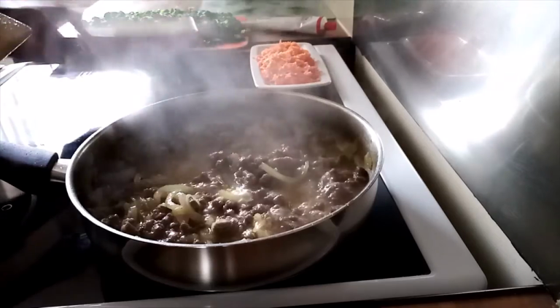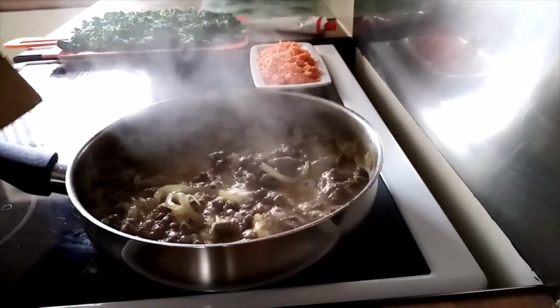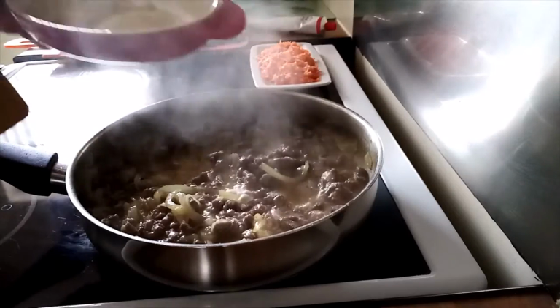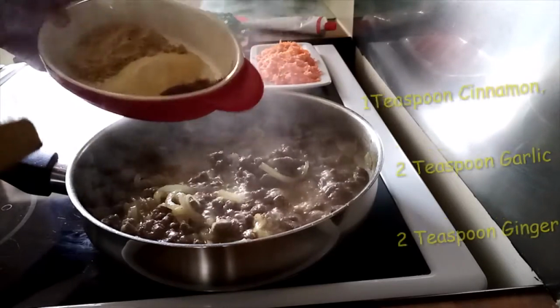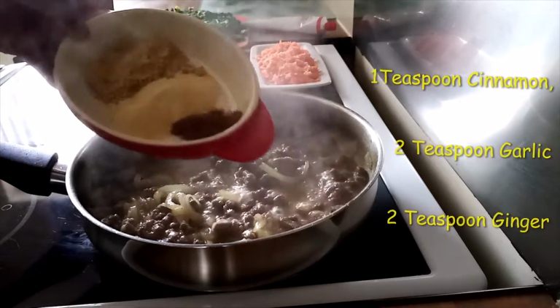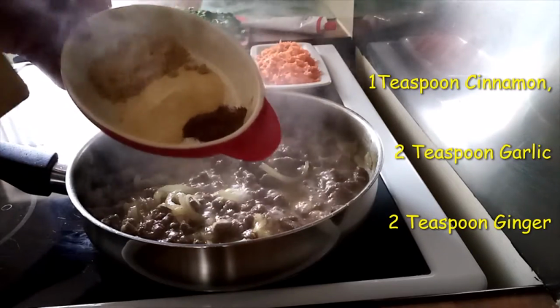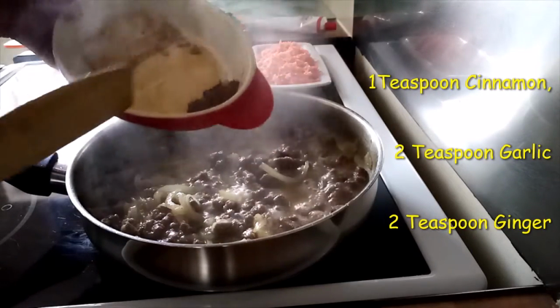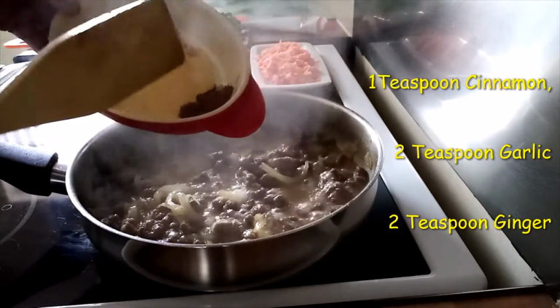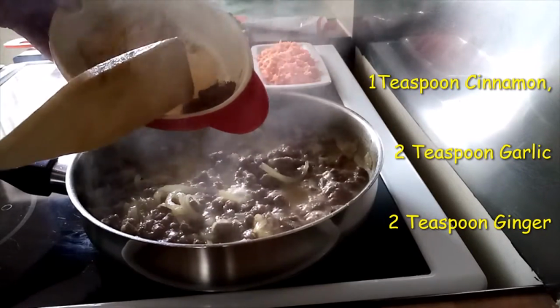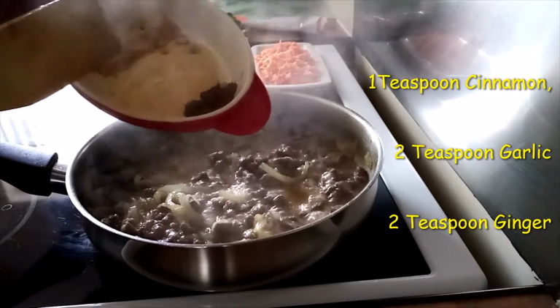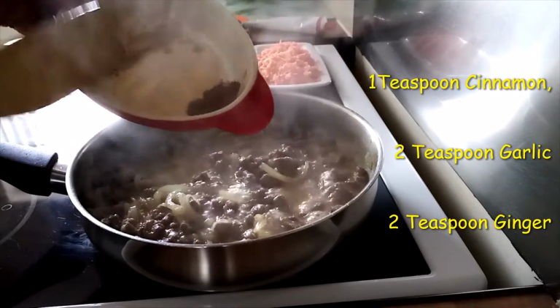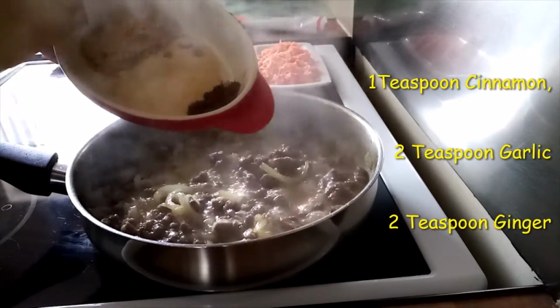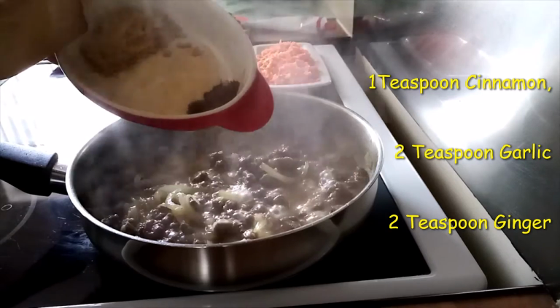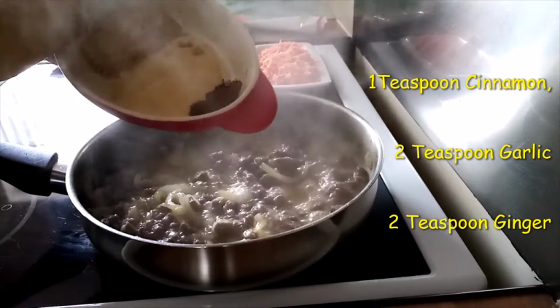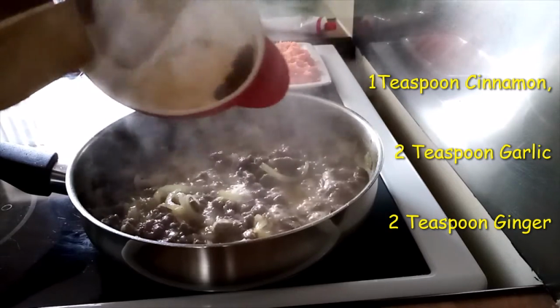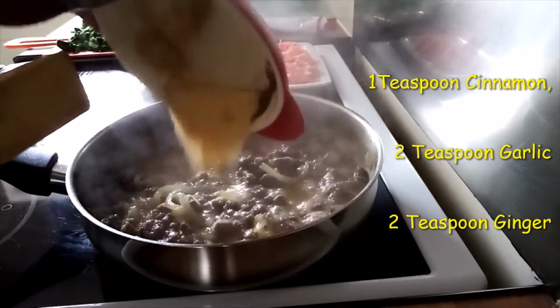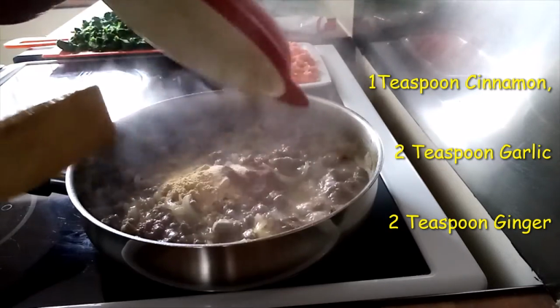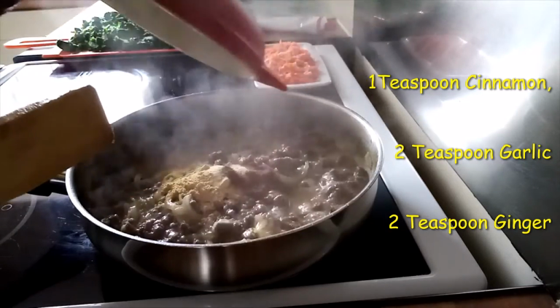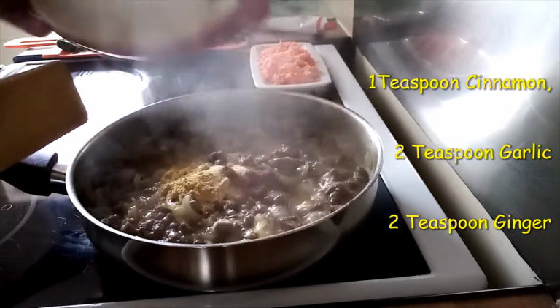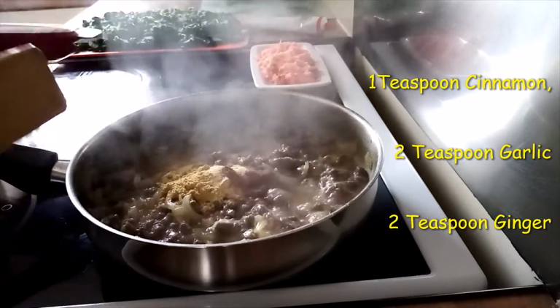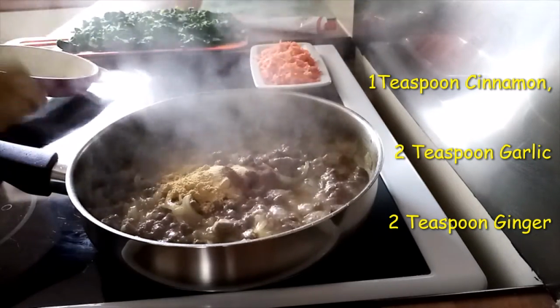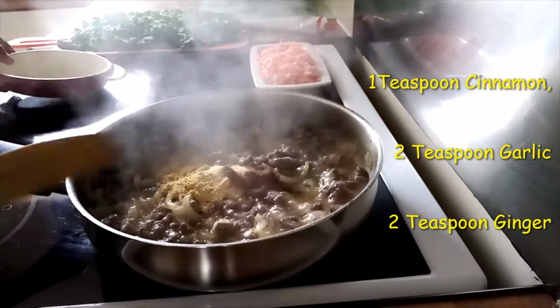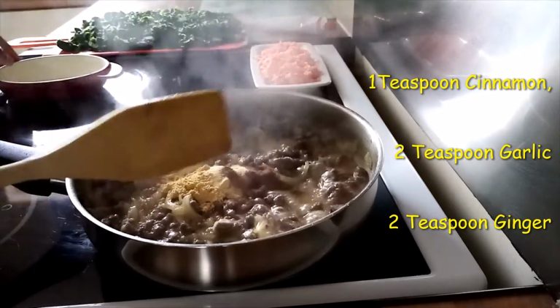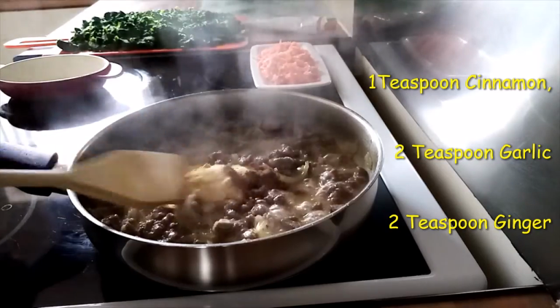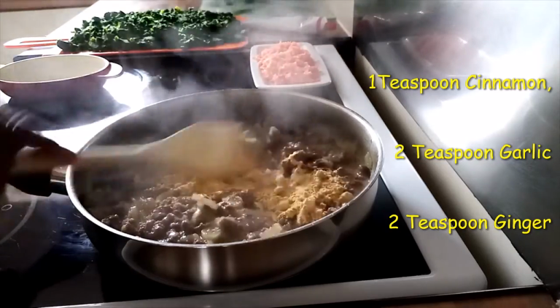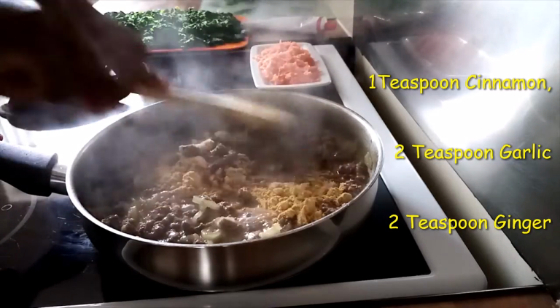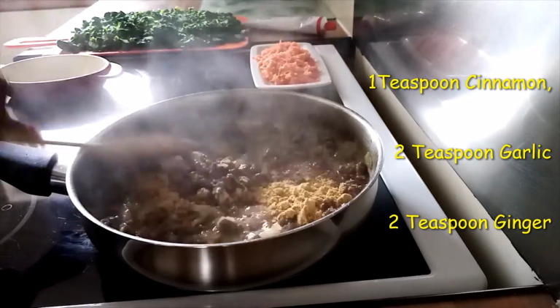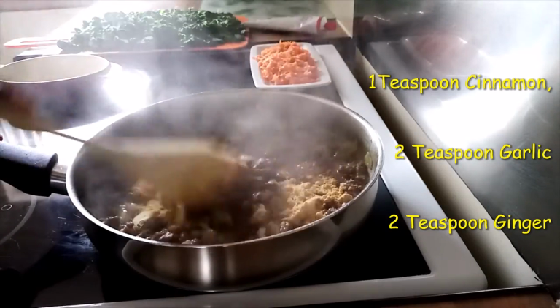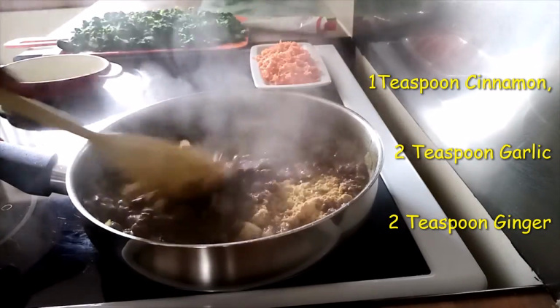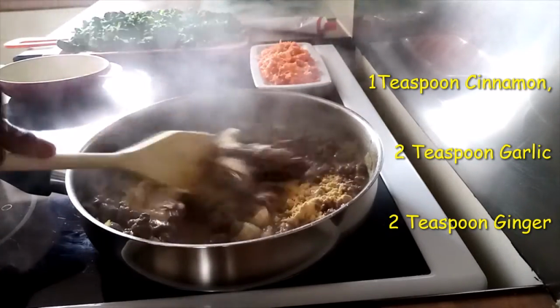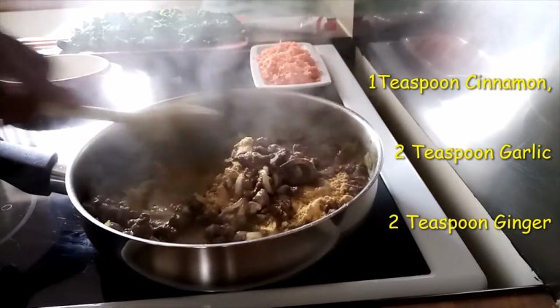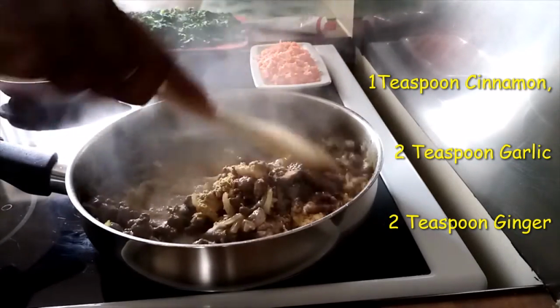I'll put in my seasoning, which is cinnamon, garlic, and ginger — all together. Mix them very well with the beef.